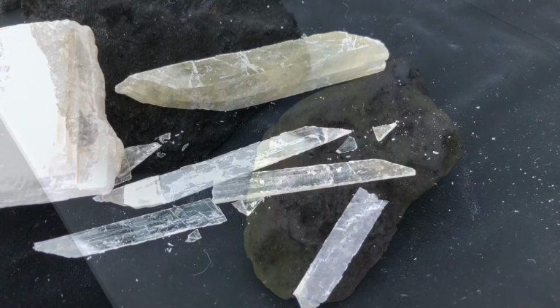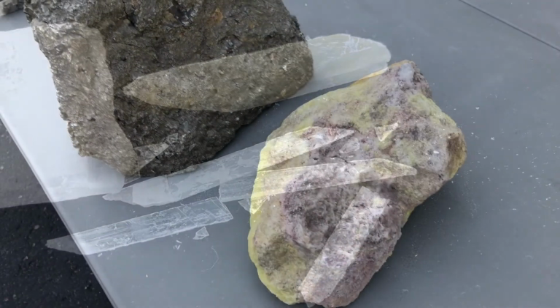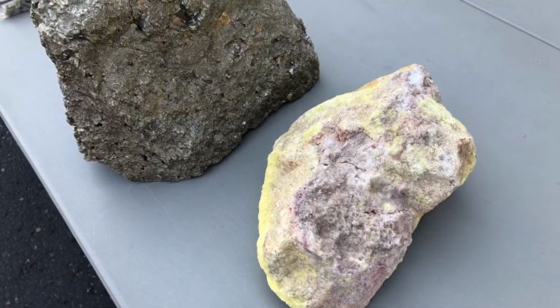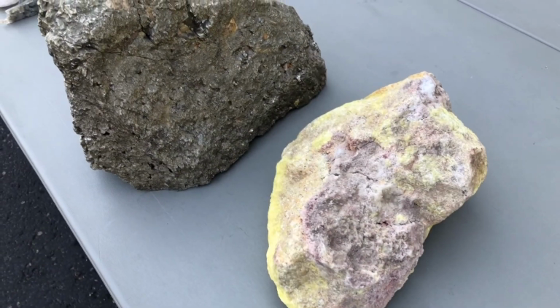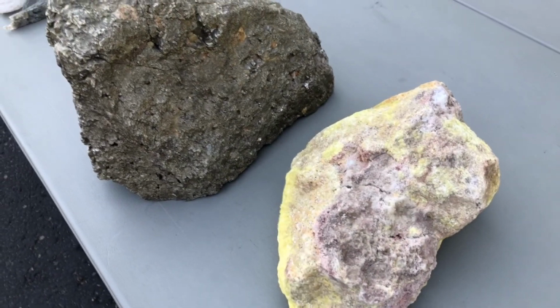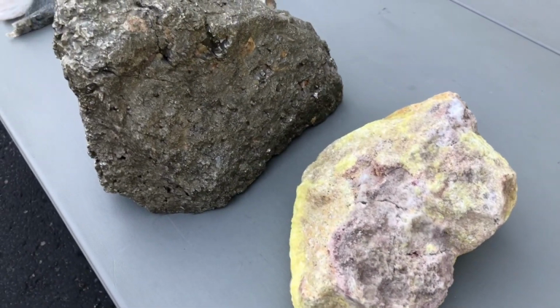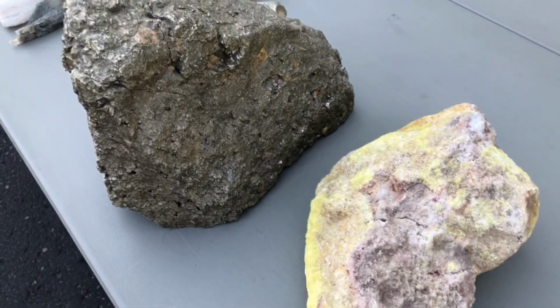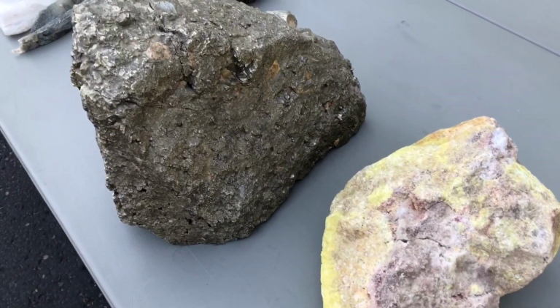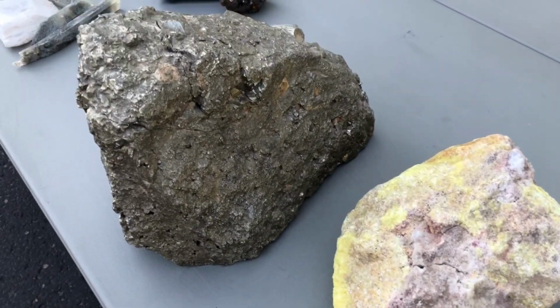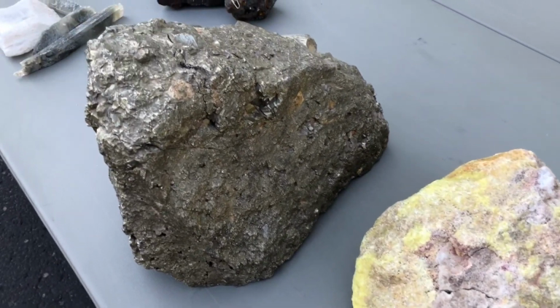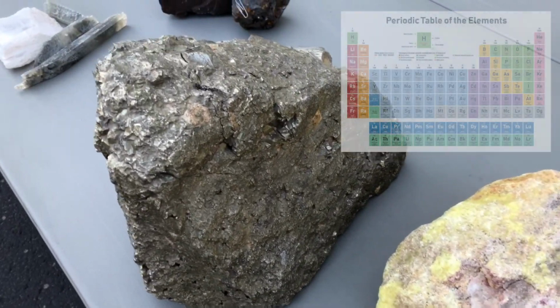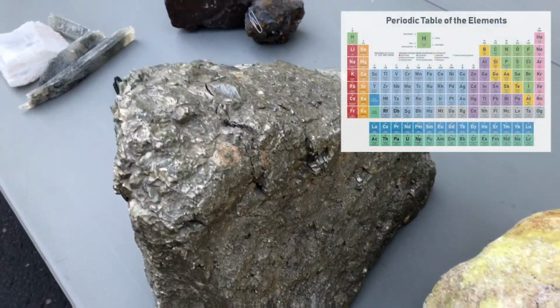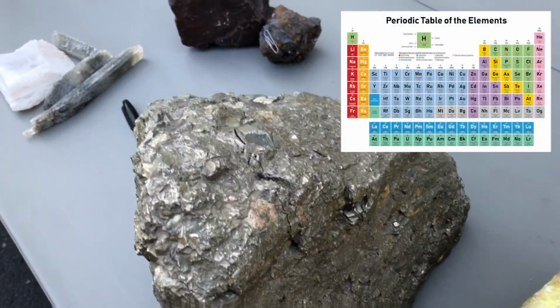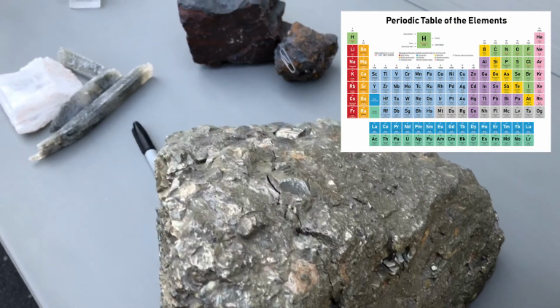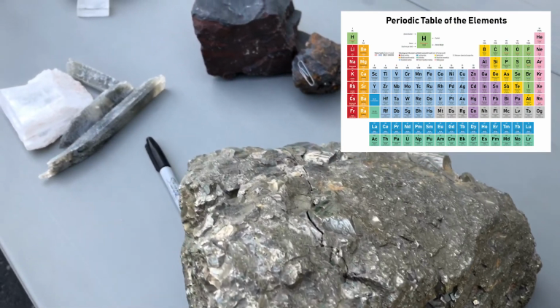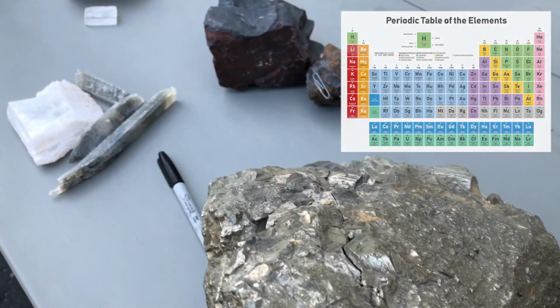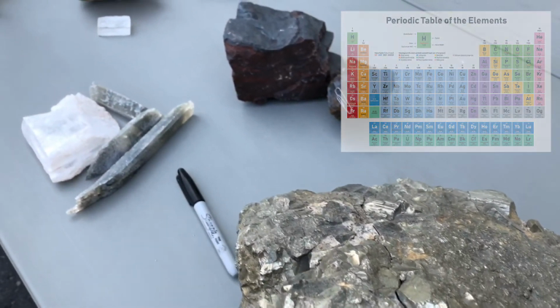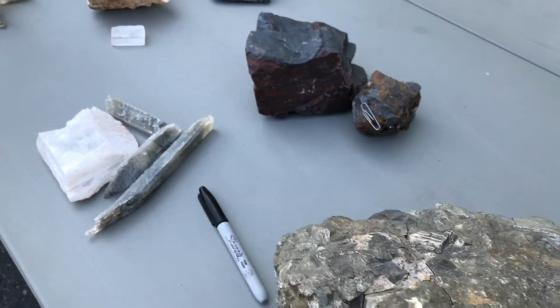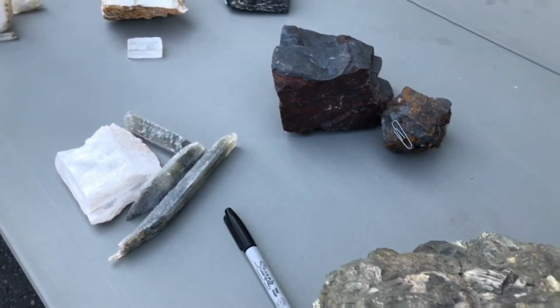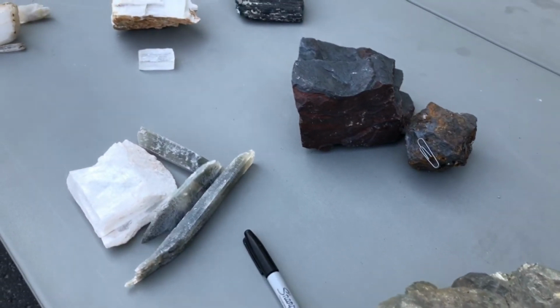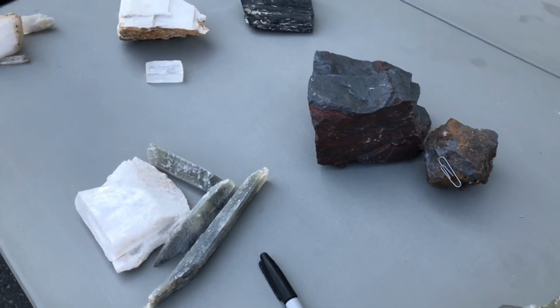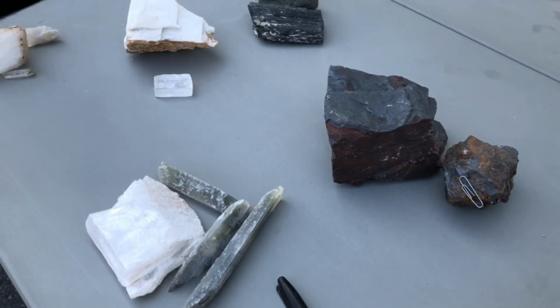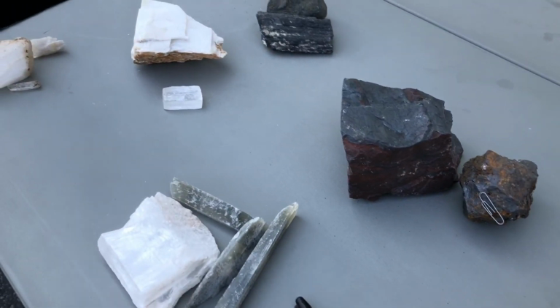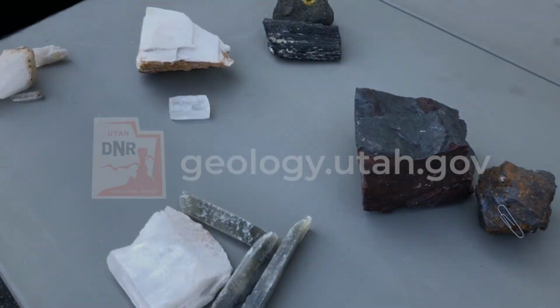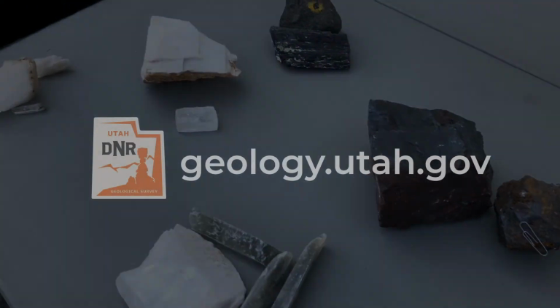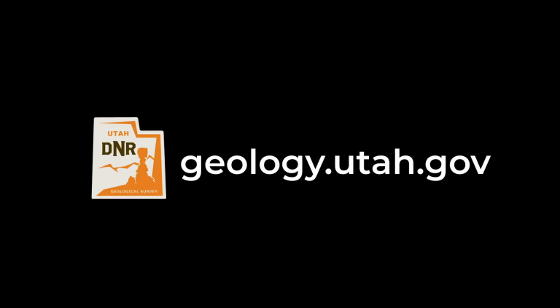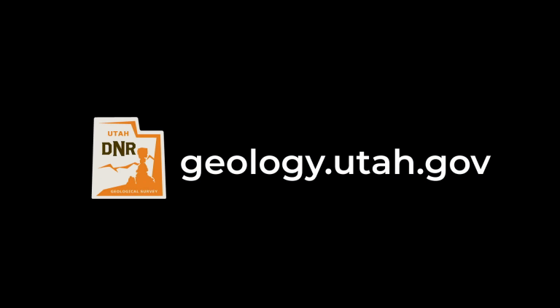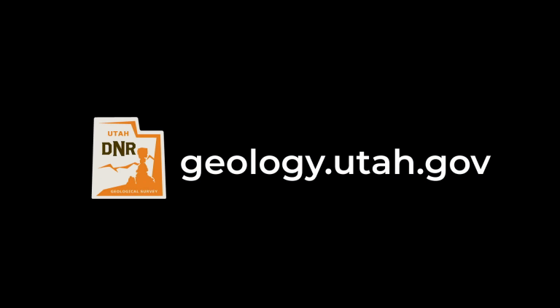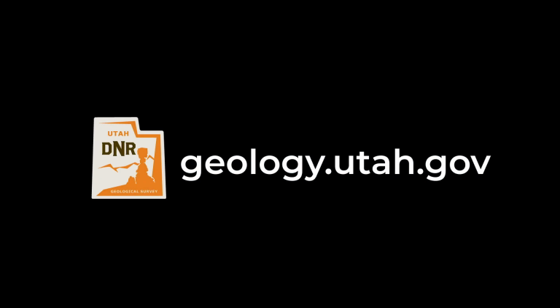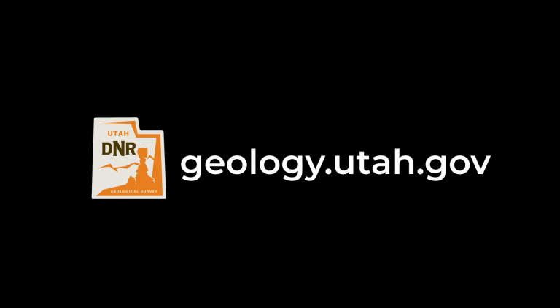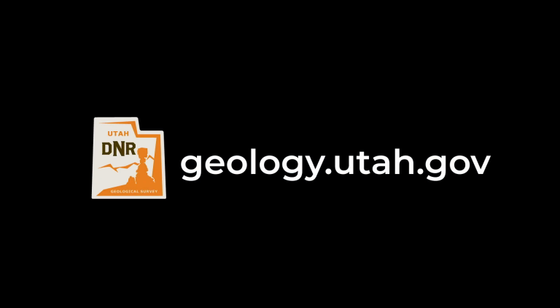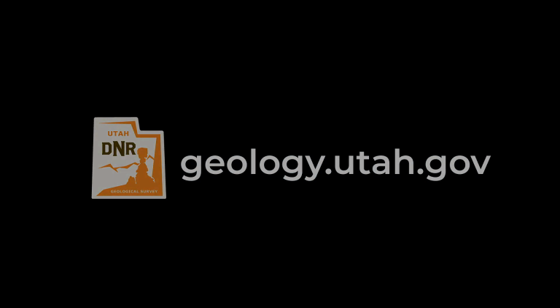Remember, minerals occur naturally and are made of a repeating pattern of elements, and all rocks are made of minerals. Want to learn more about rocks? Please watch our videos on igneous, sedimentary, and metamorphic rocks.